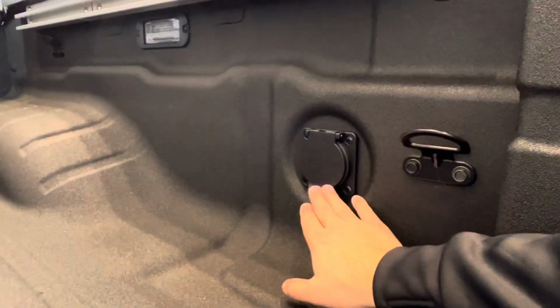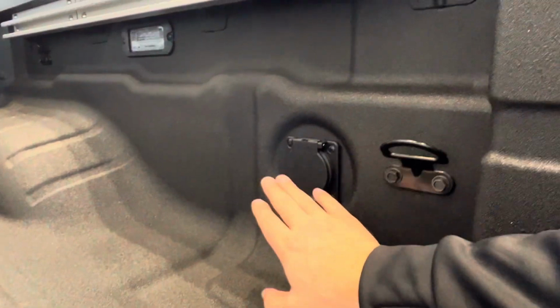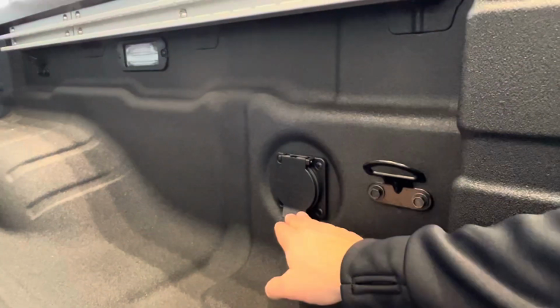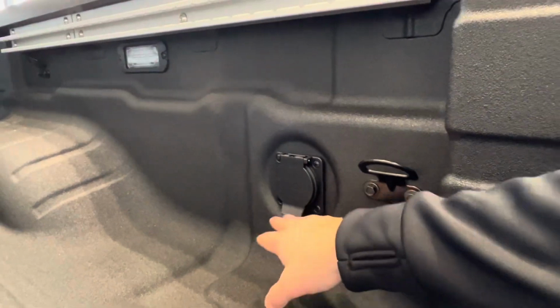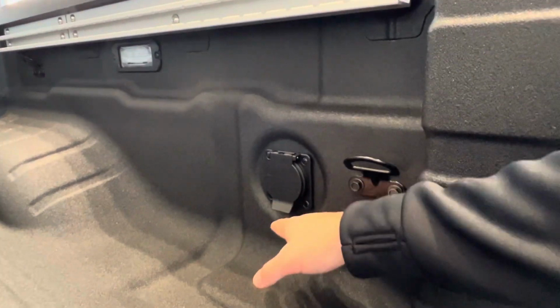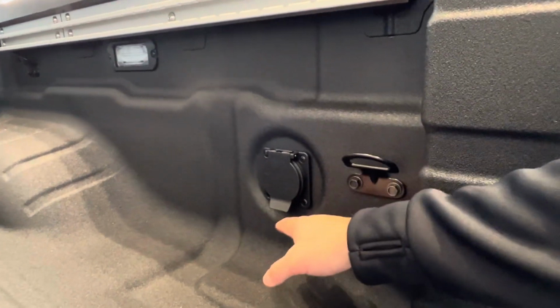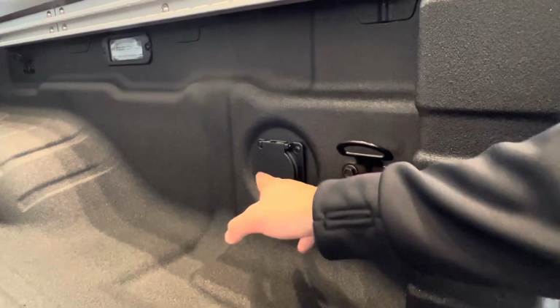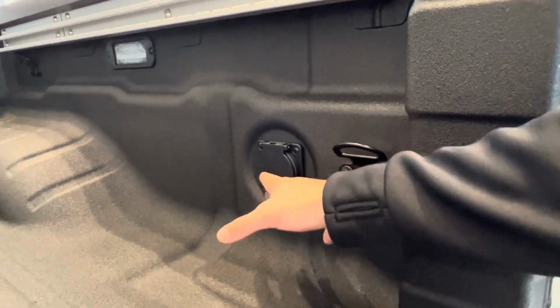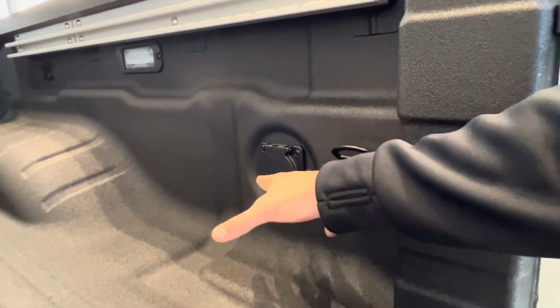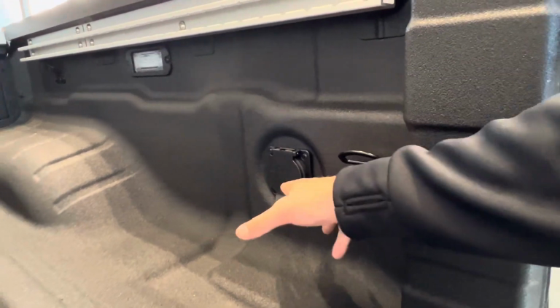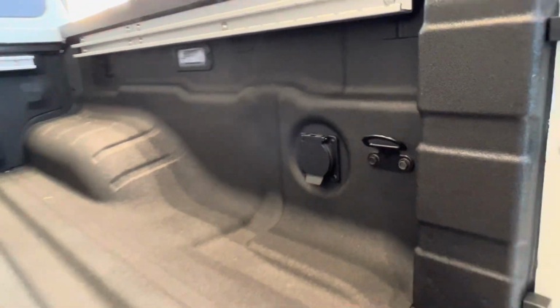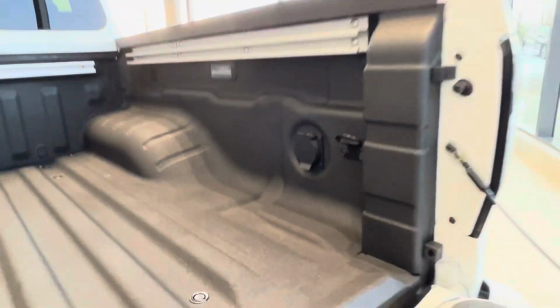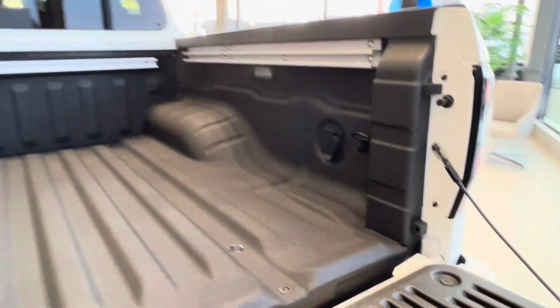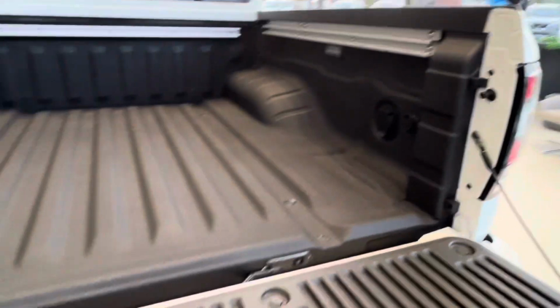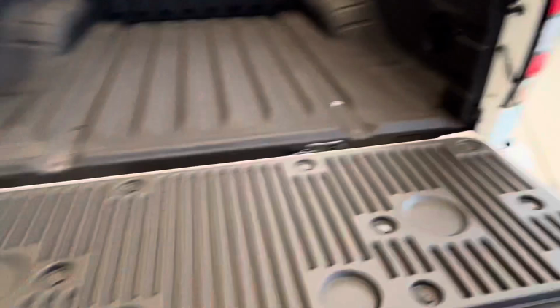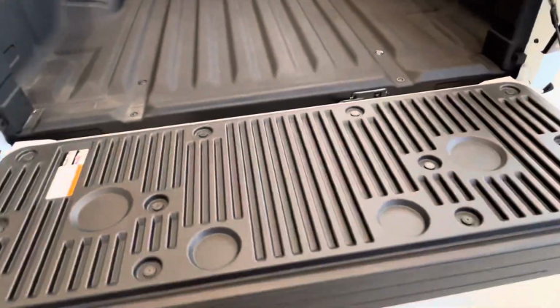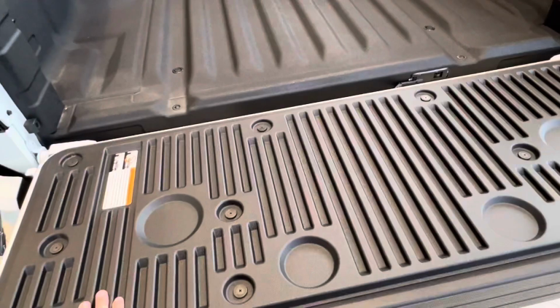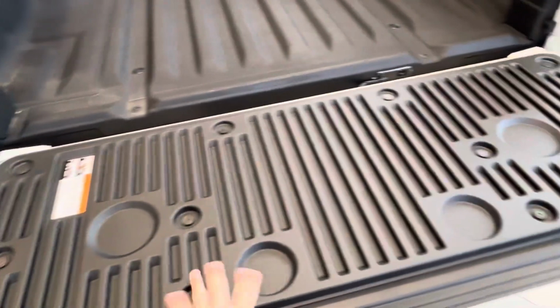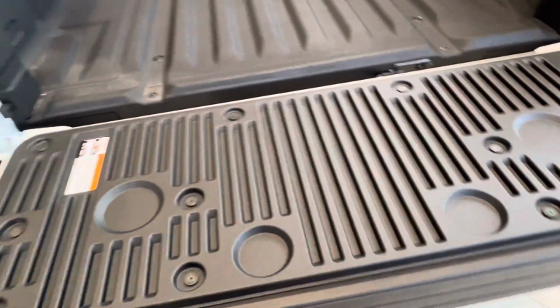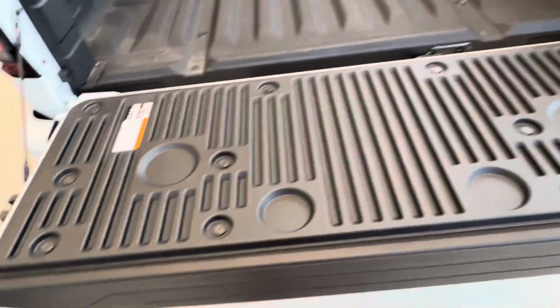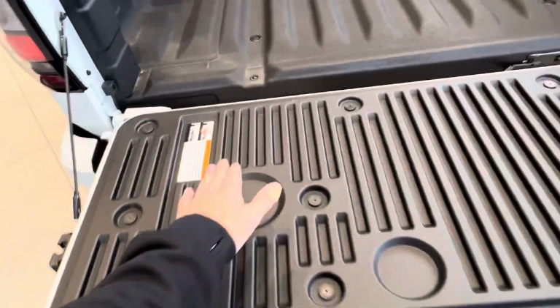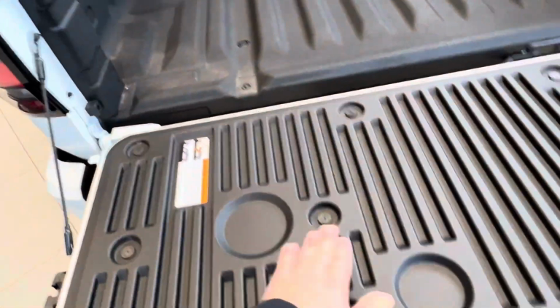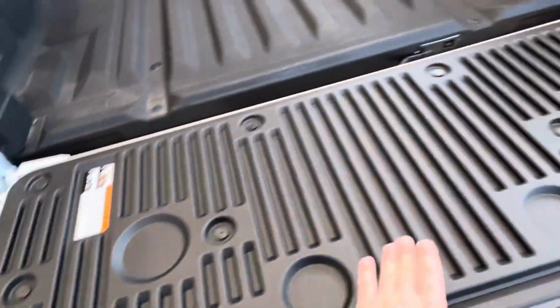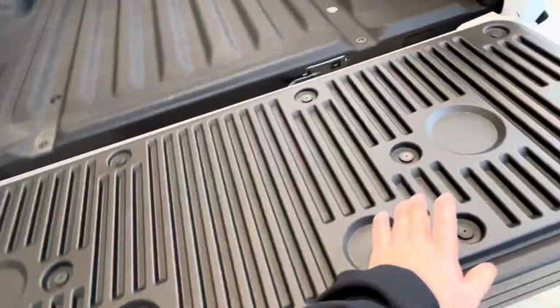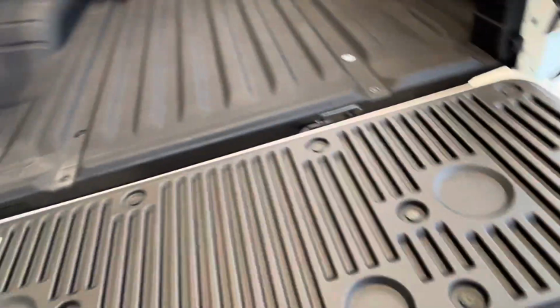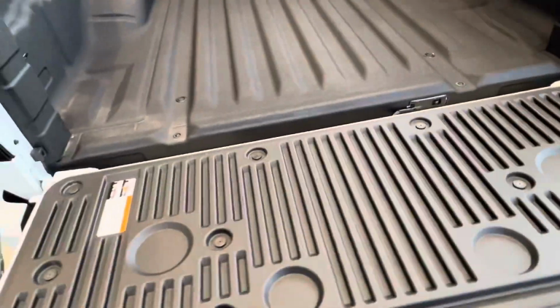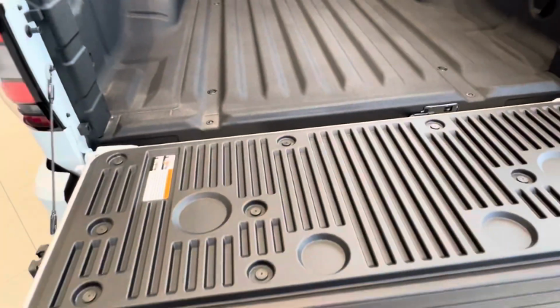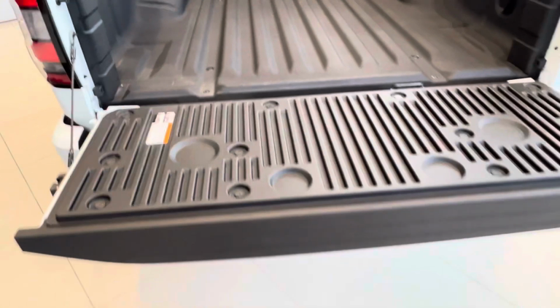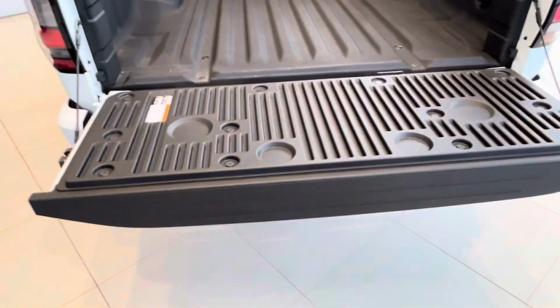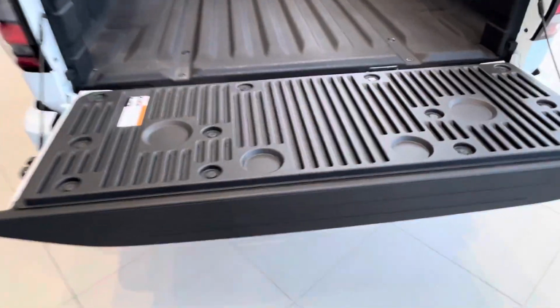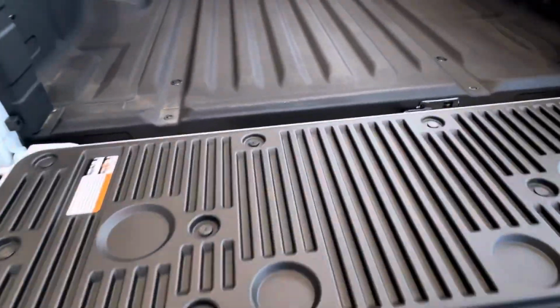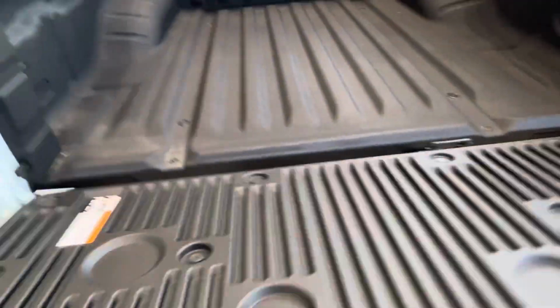It's 120 volts while the truck is running. Shut the truck down and it's going to be at a maximum of 400 watts. And then you've got your tailgate cover with little drink holders, so you can sit at the back of your truck and have a drink.